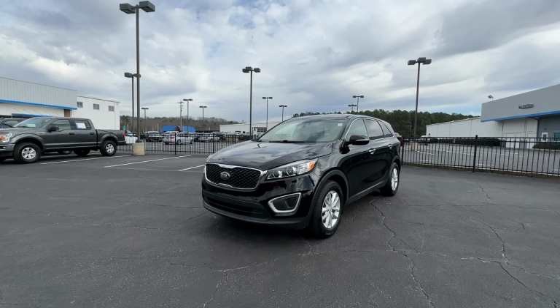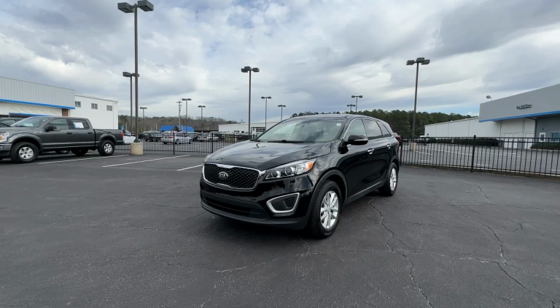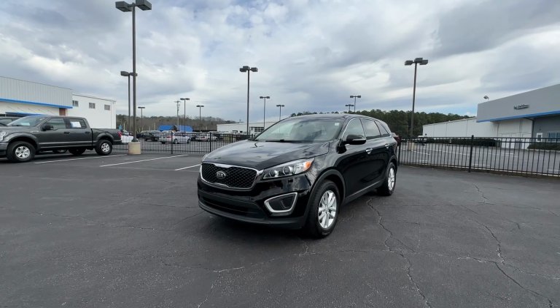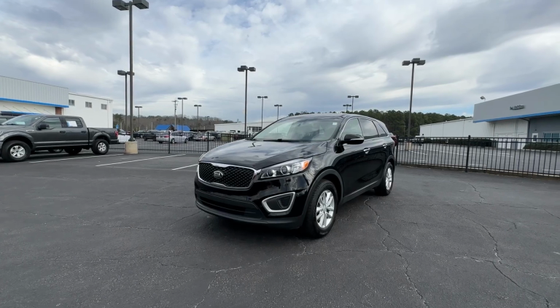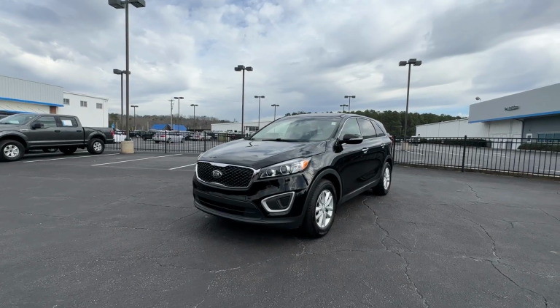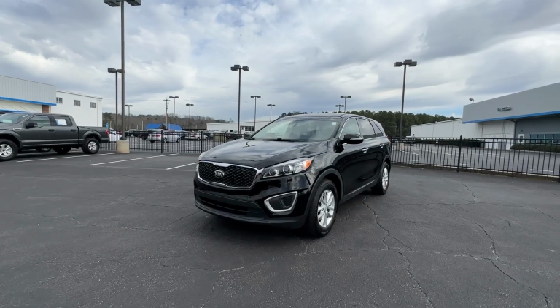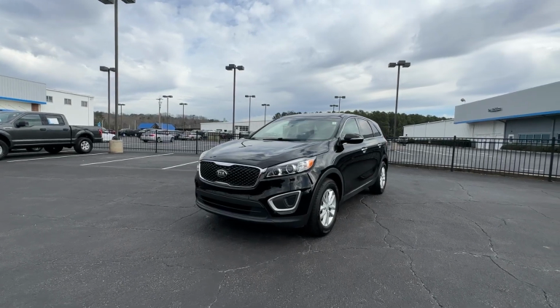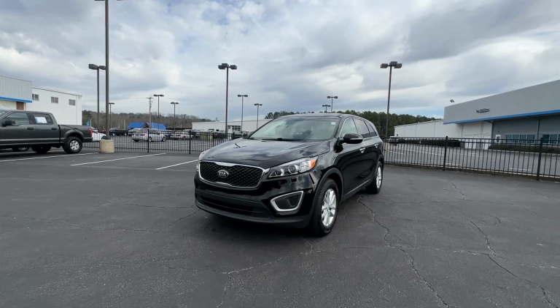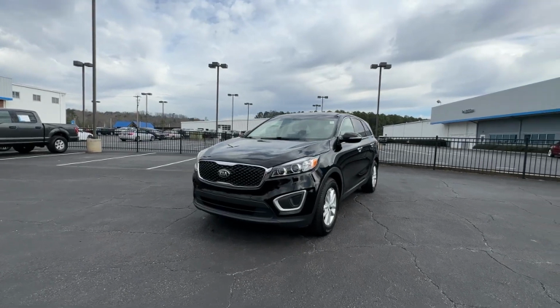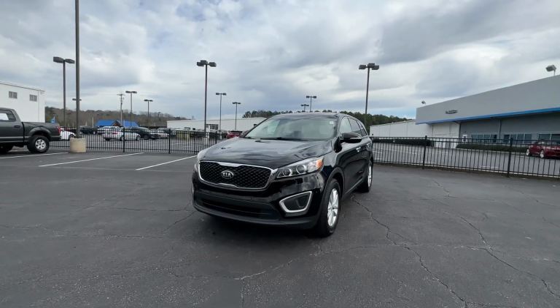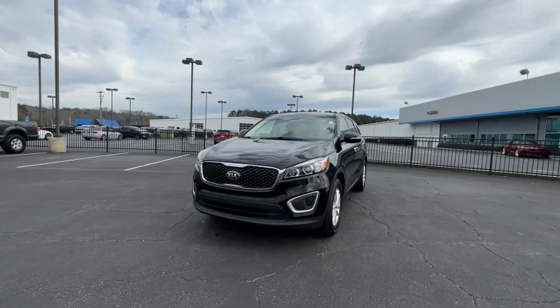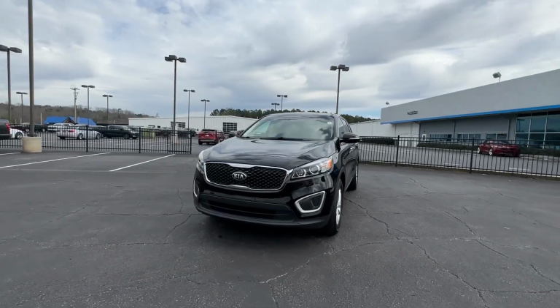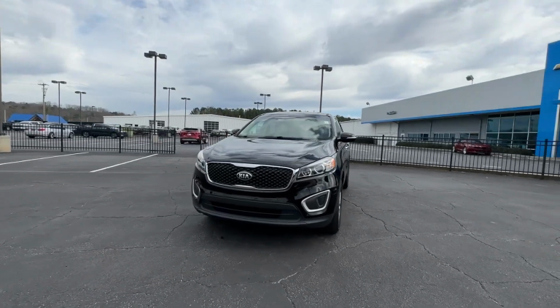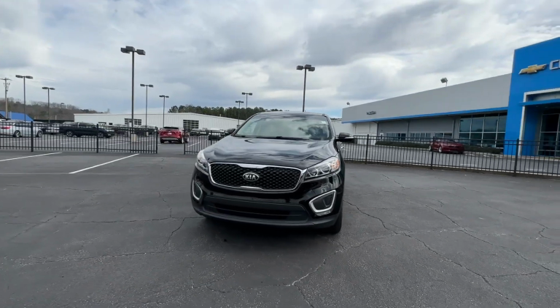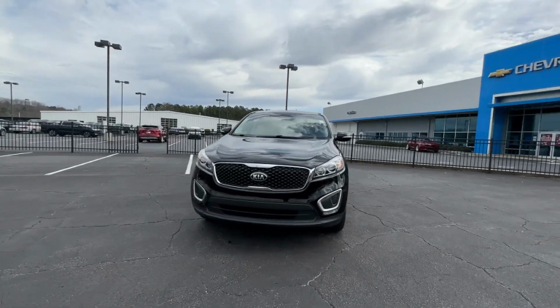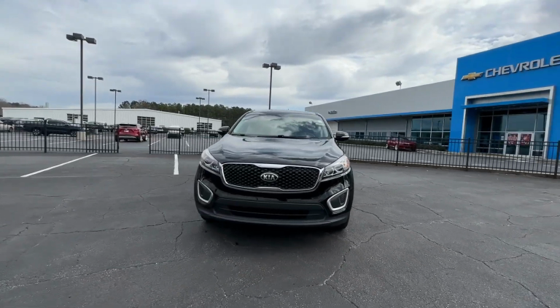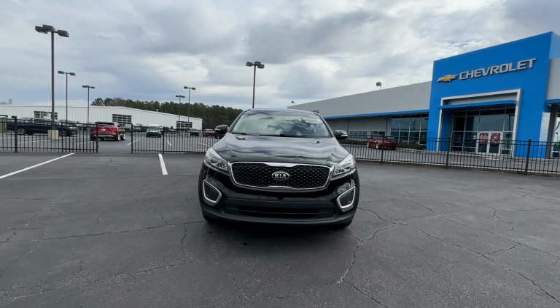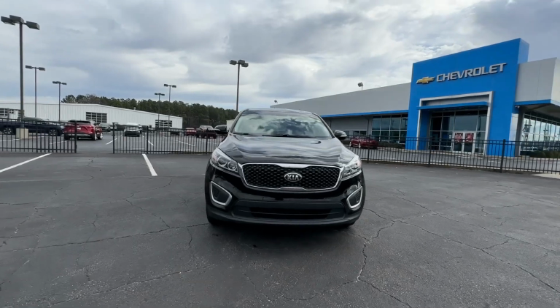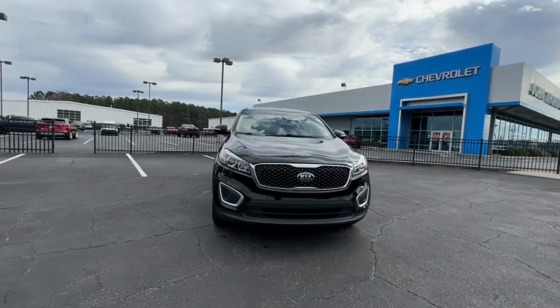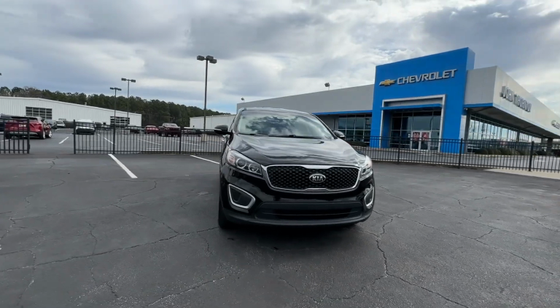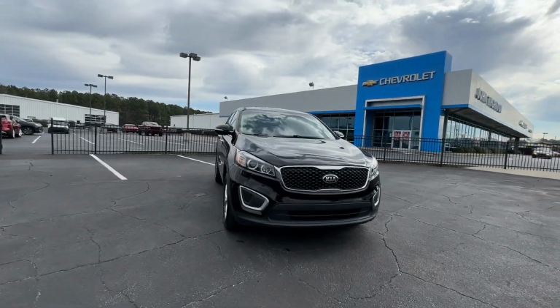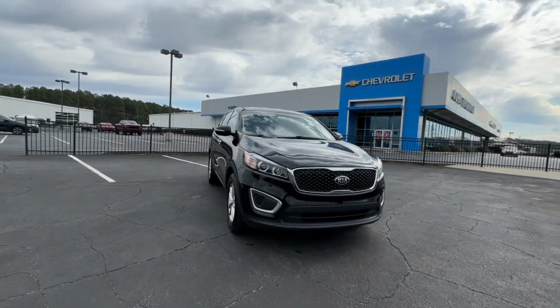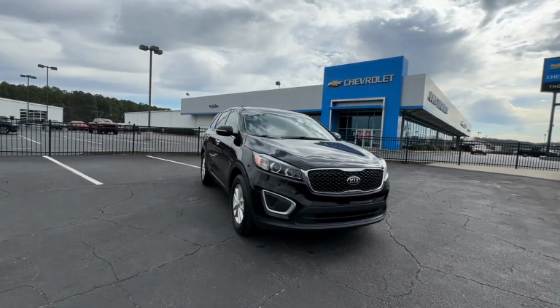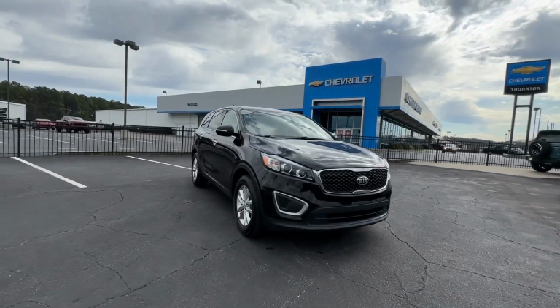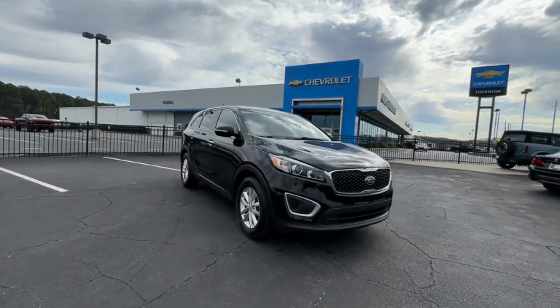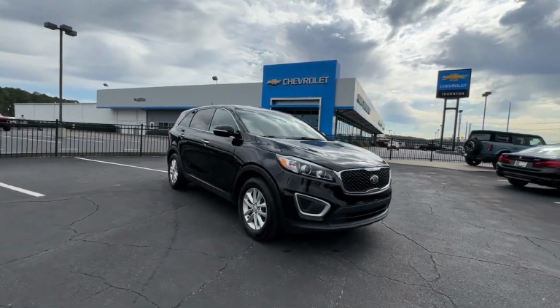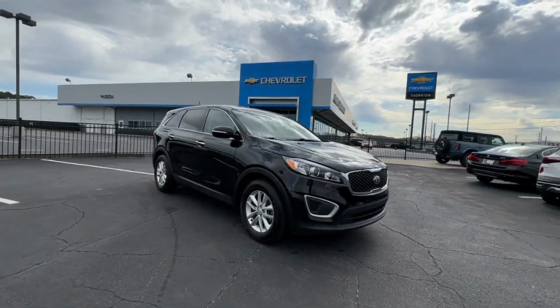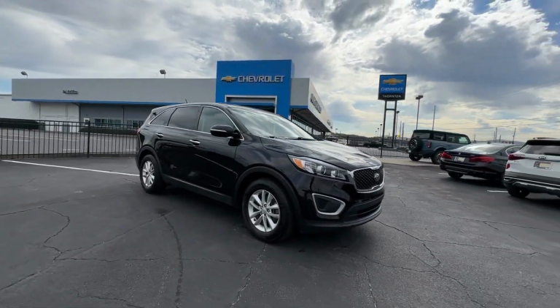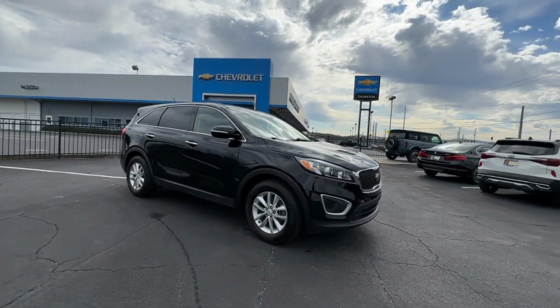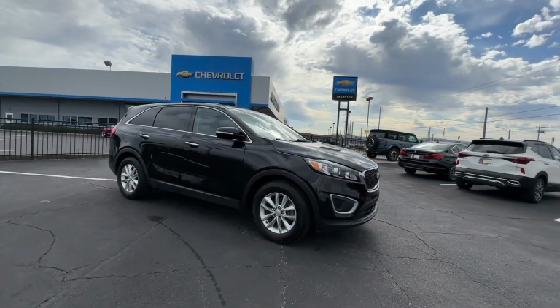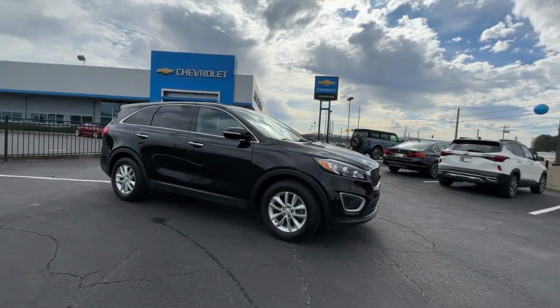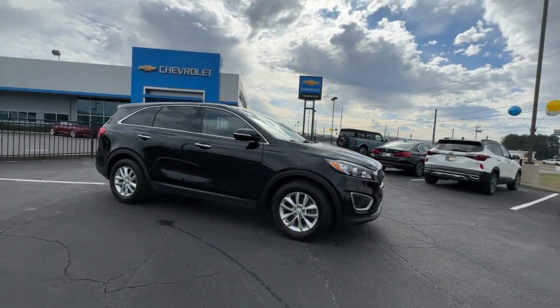You will be amazed by this 2018 Kia Sorento. With less than 120,000 miles on the odometer, this vehicle provides excellent value.